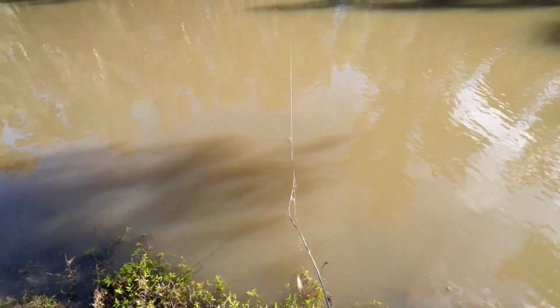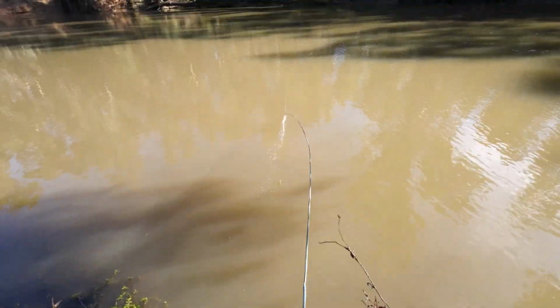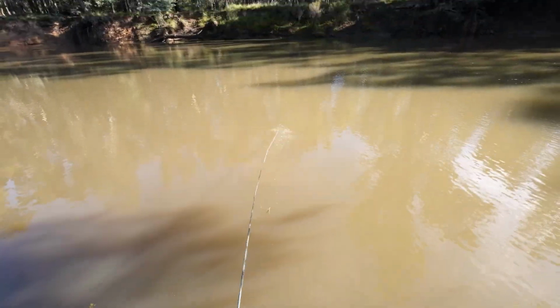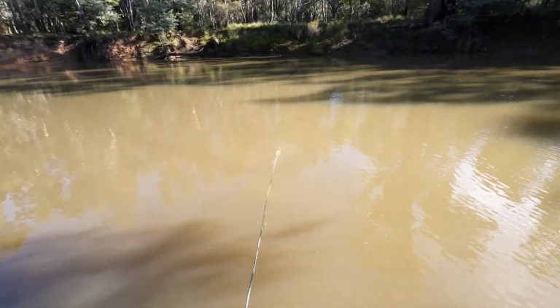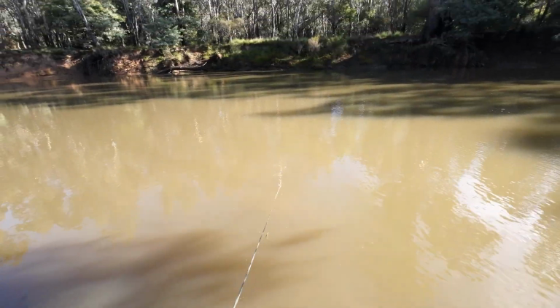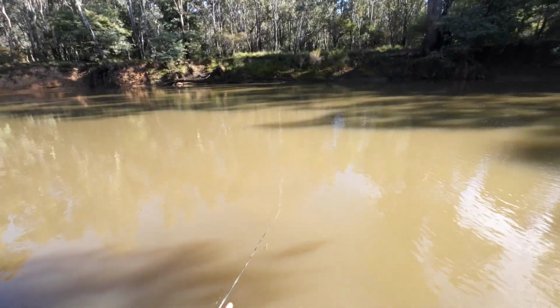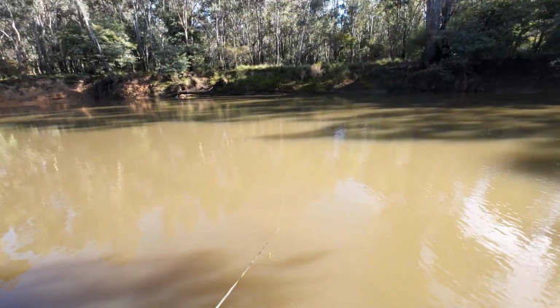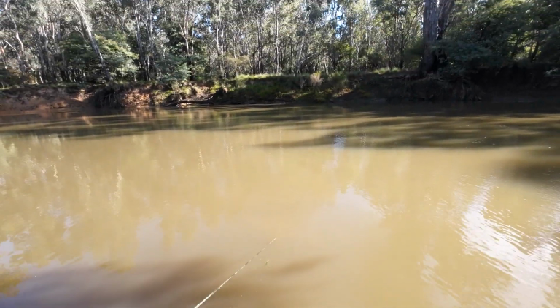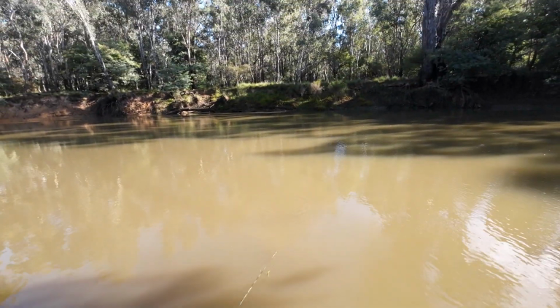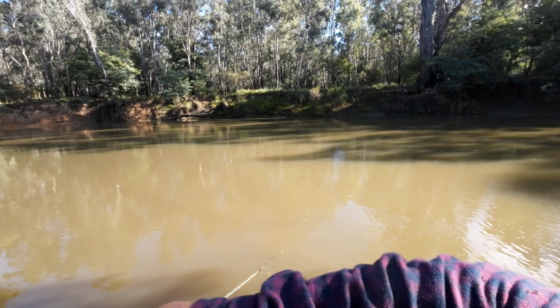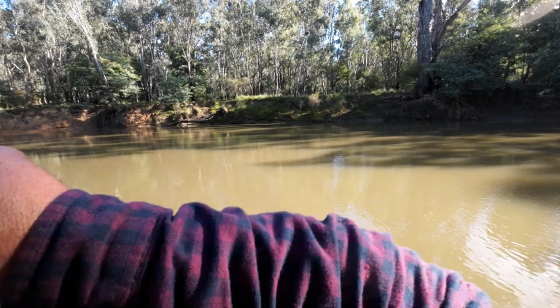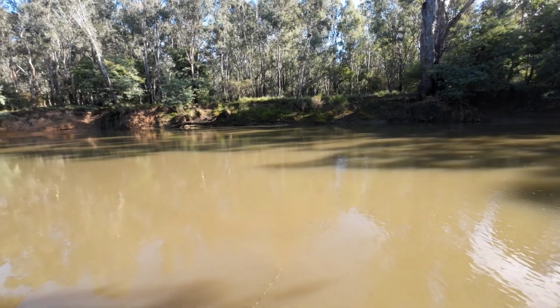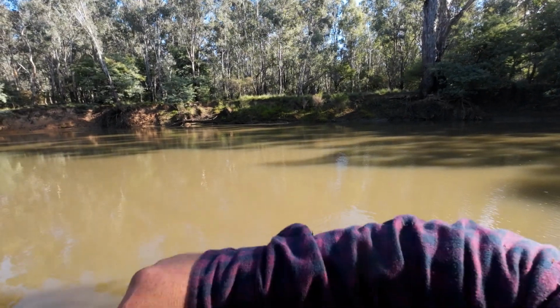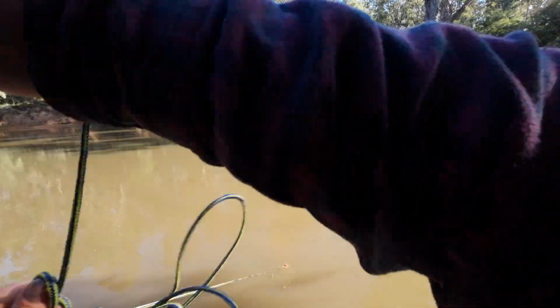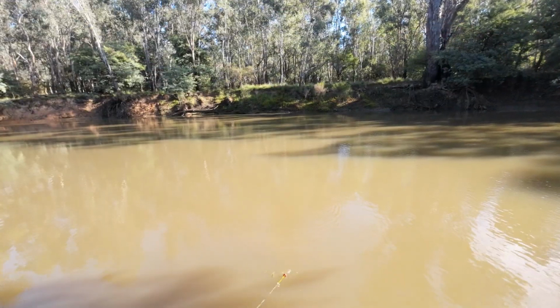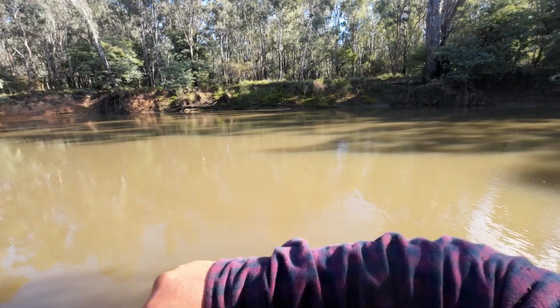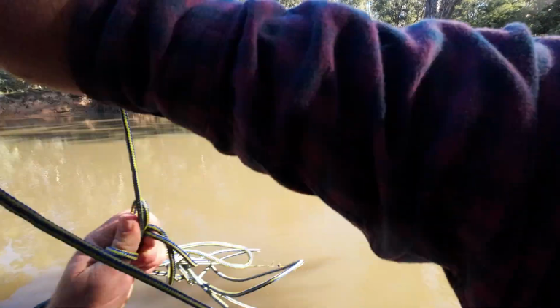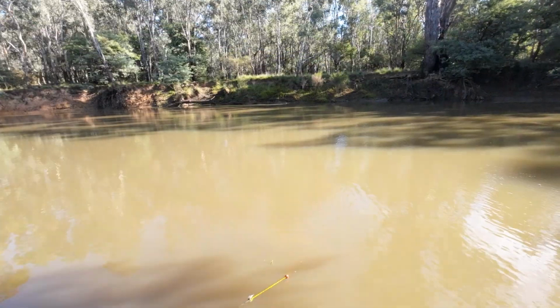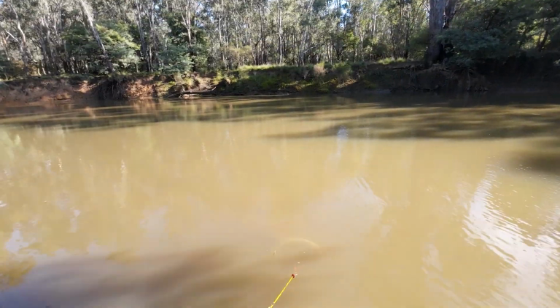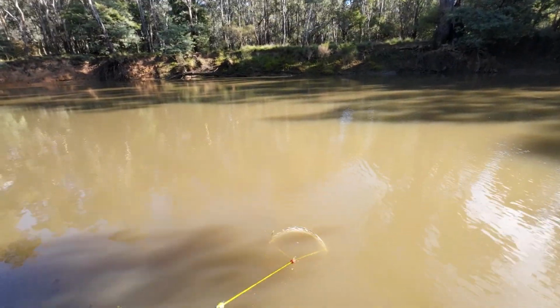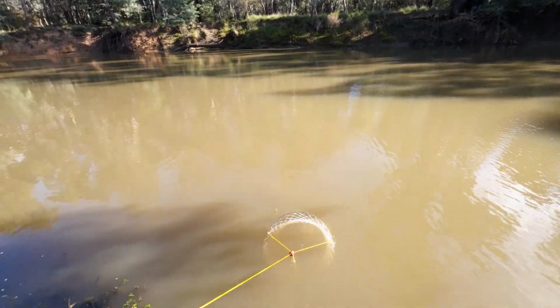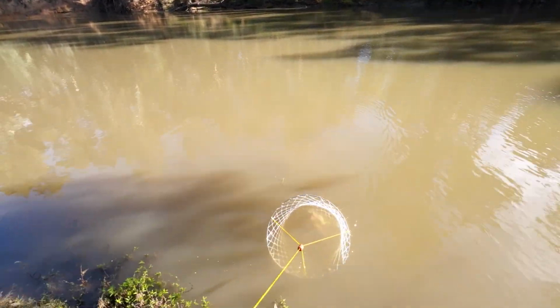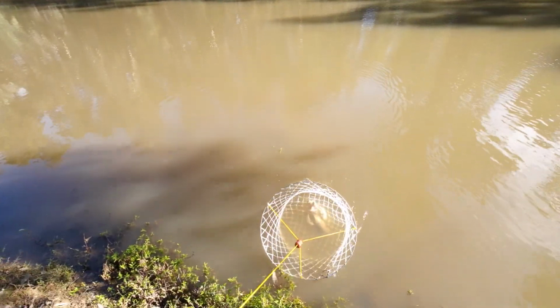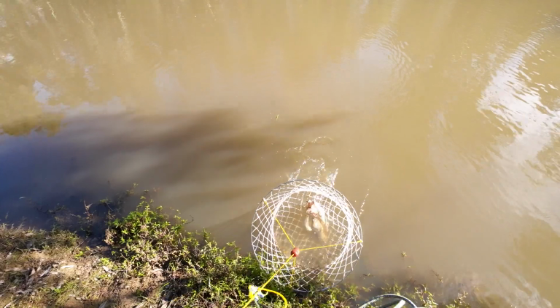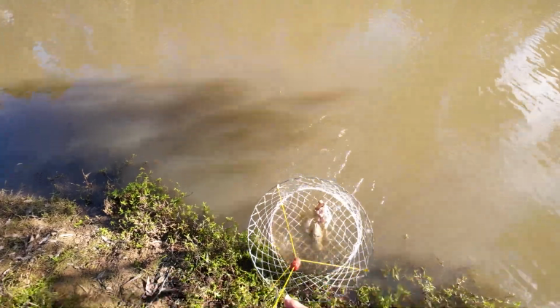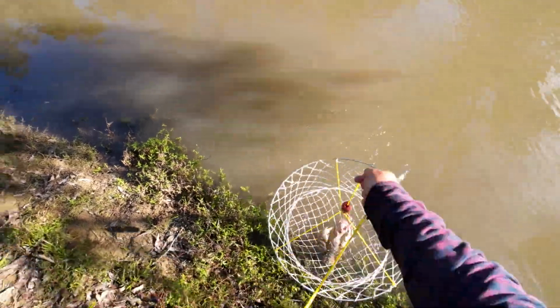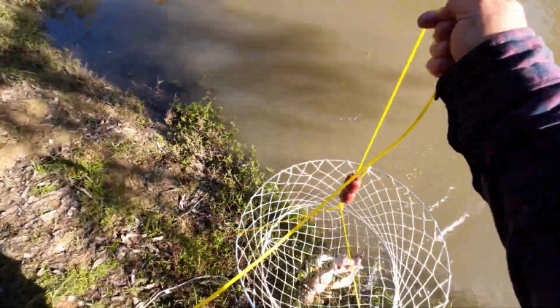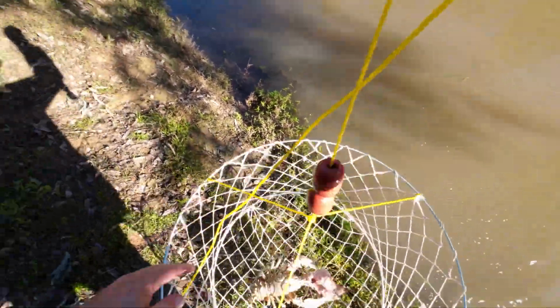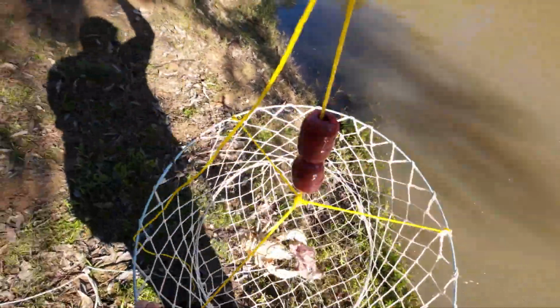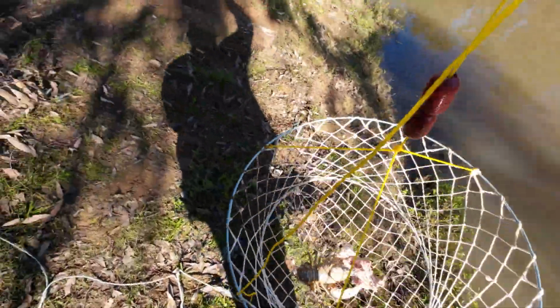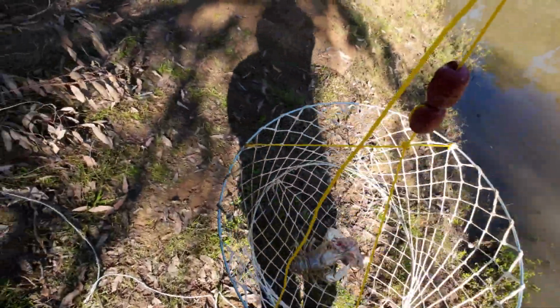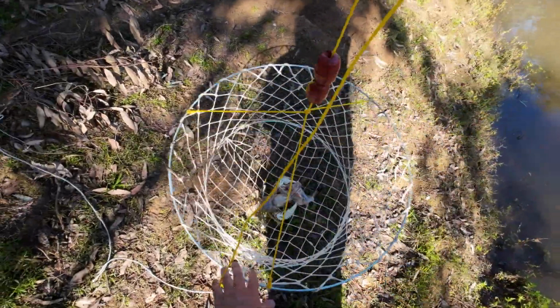Net number four. One little one in here. It feels heavy, but this is a very heavy net. Oh, there's one in here. Very pale — look how pale it is.